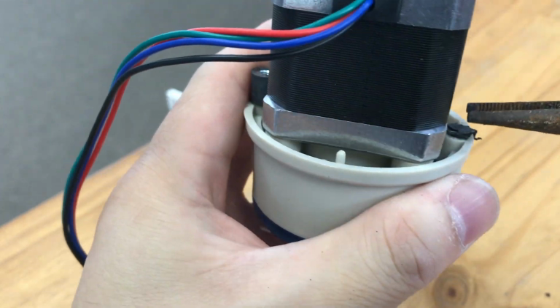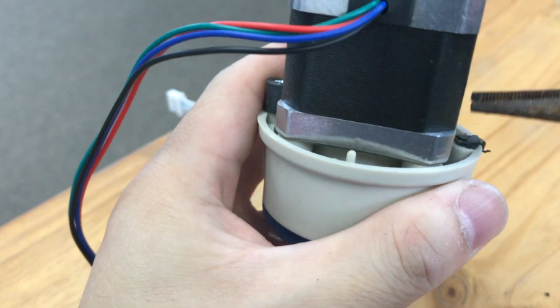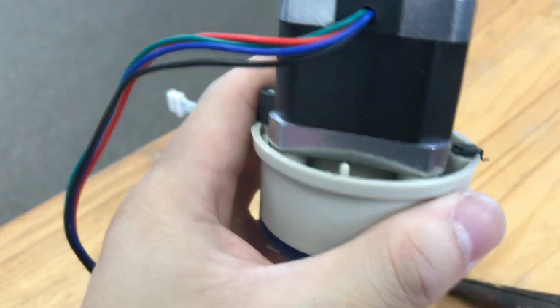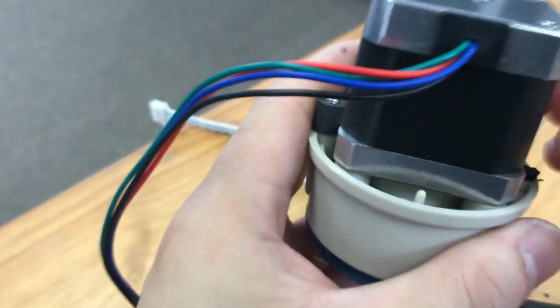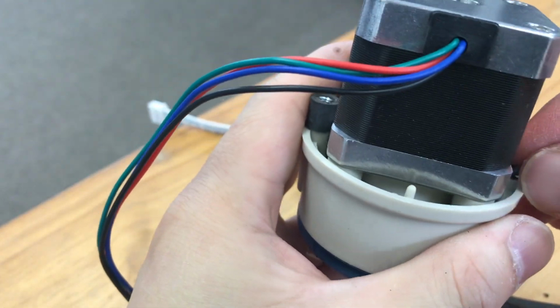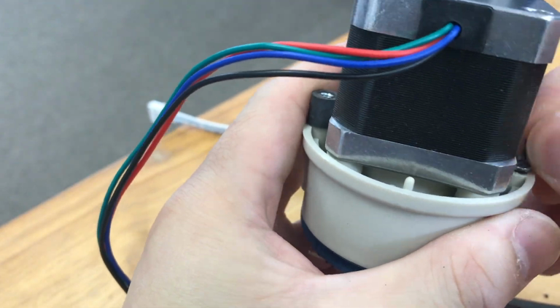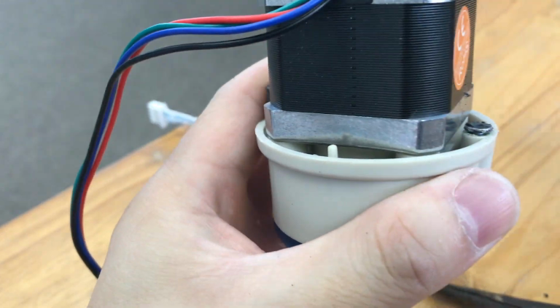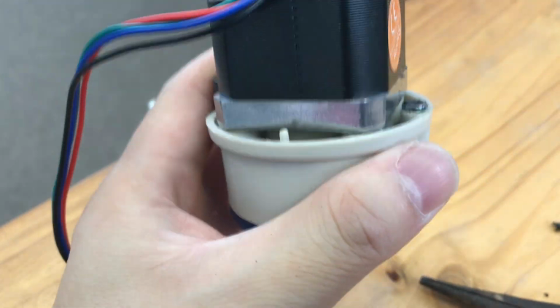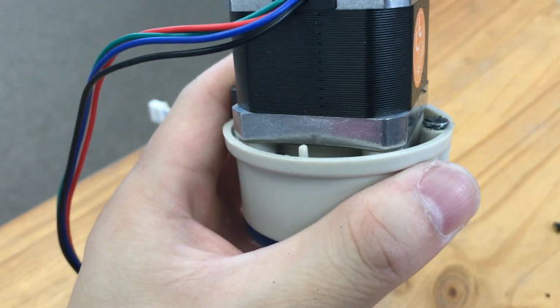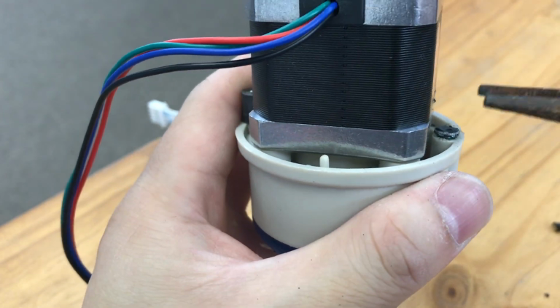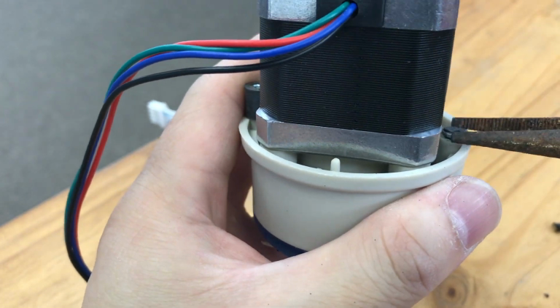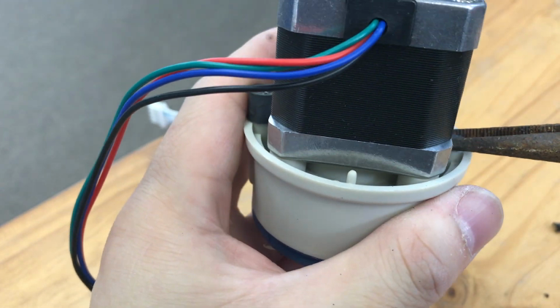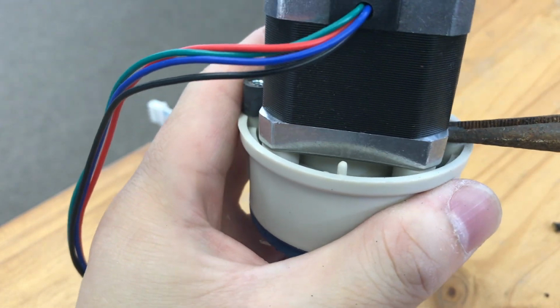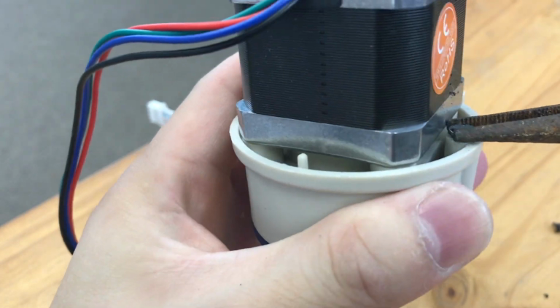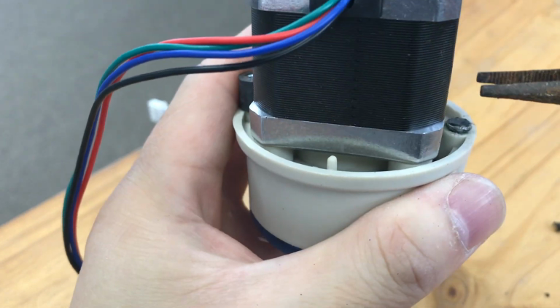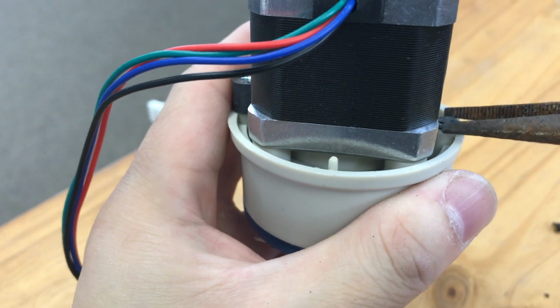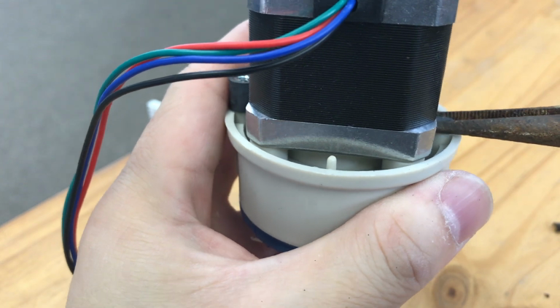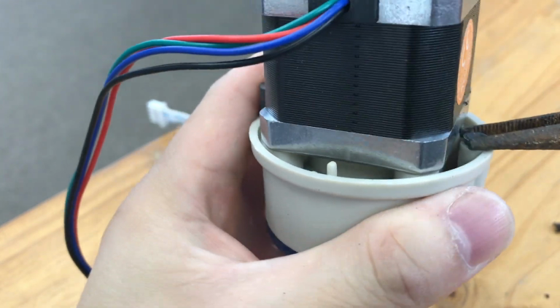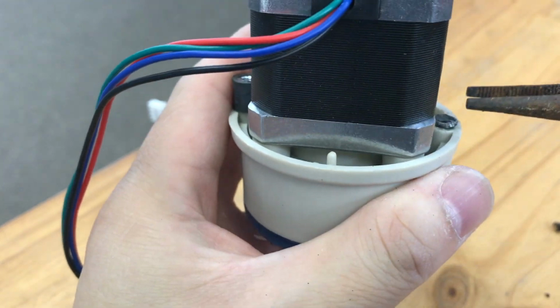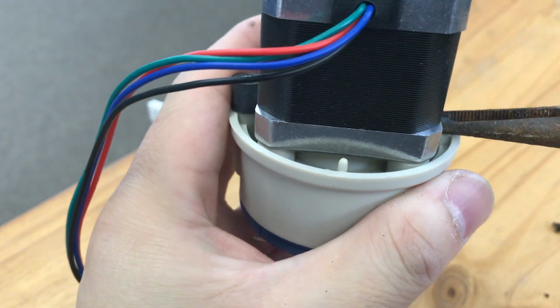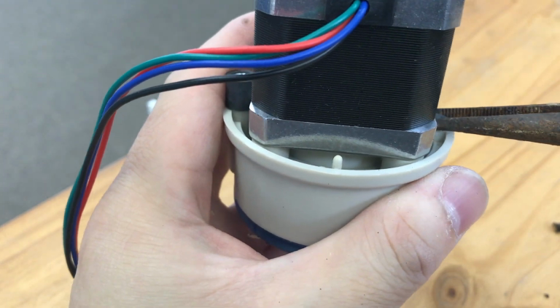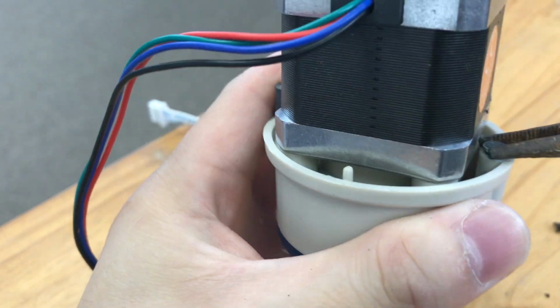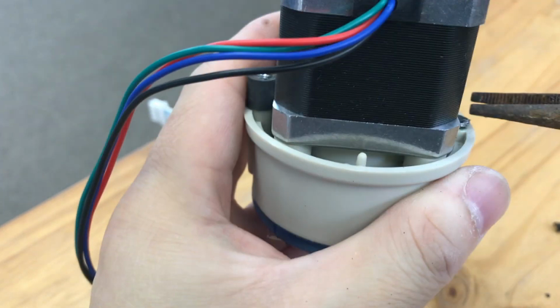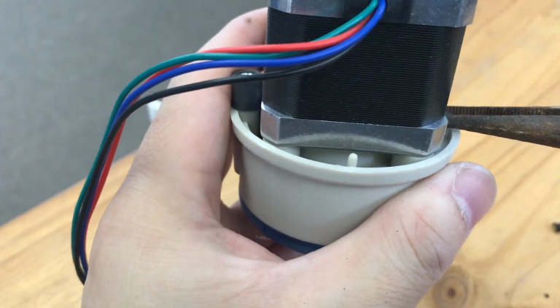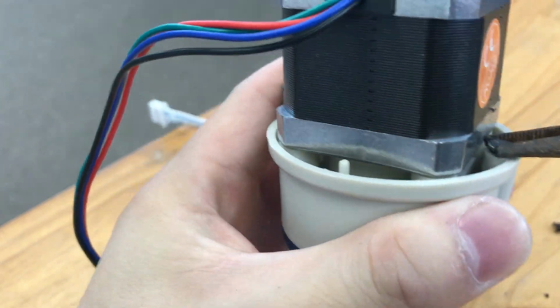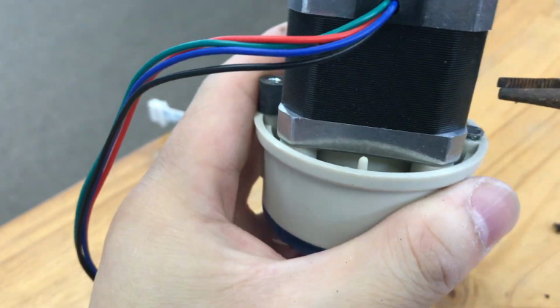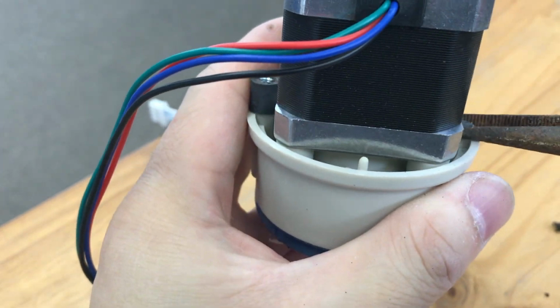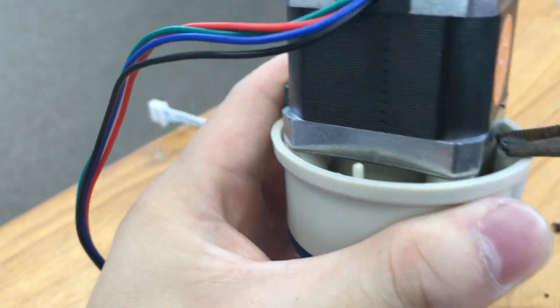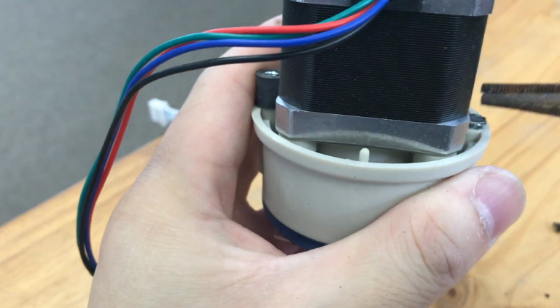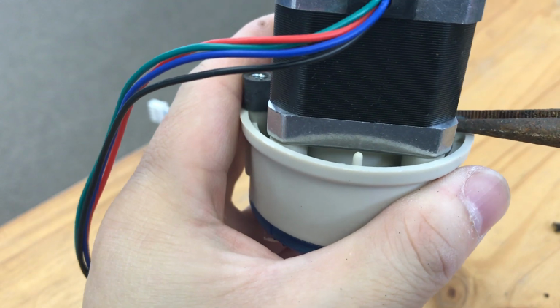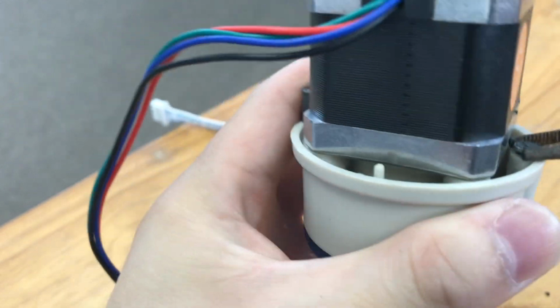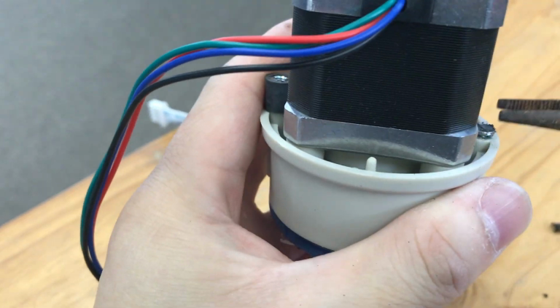Just make sure you have a good hold of the pliers and the screw, and then it will slowly come out.